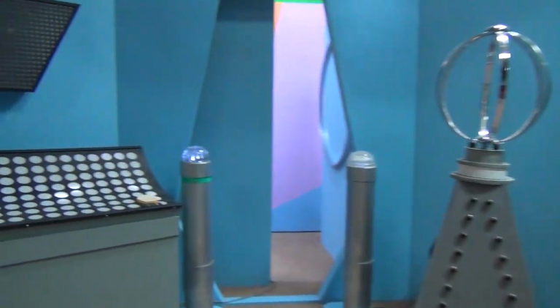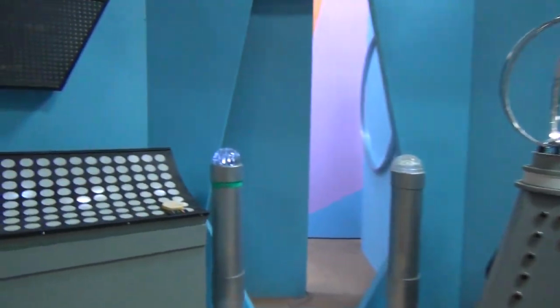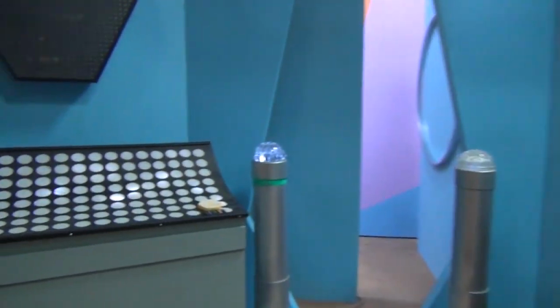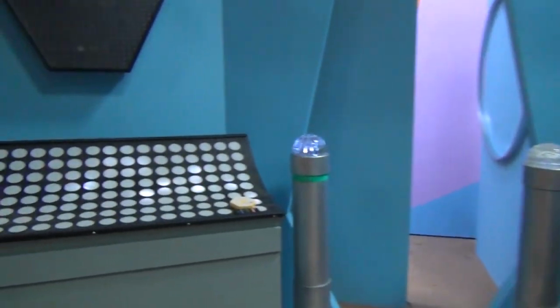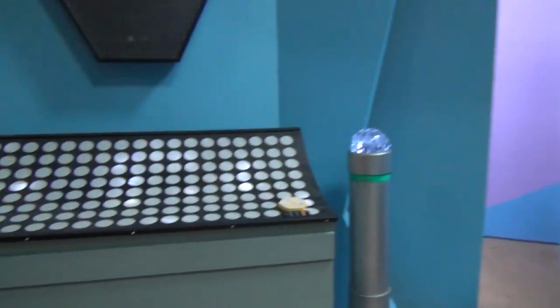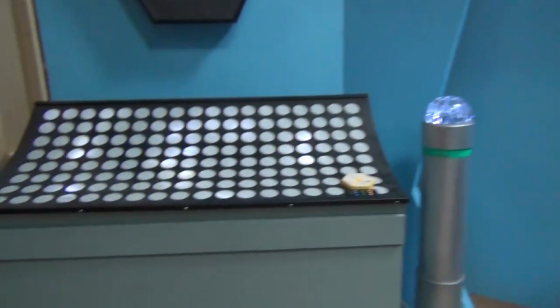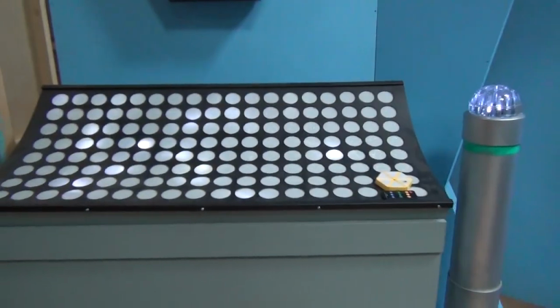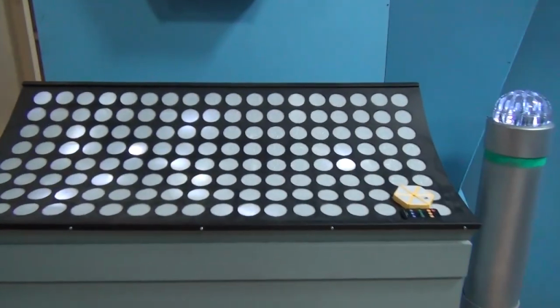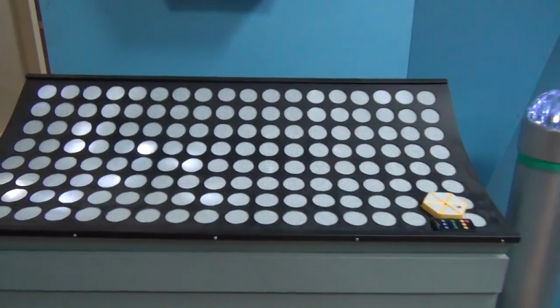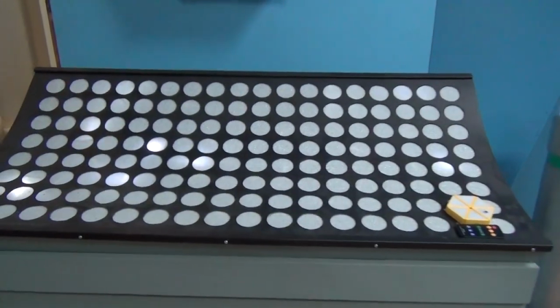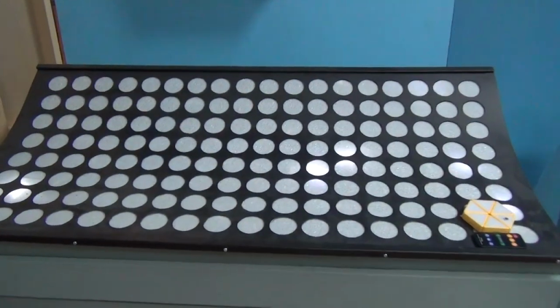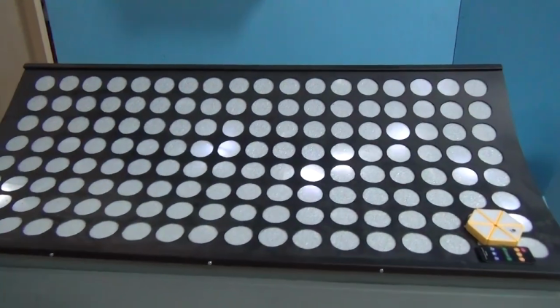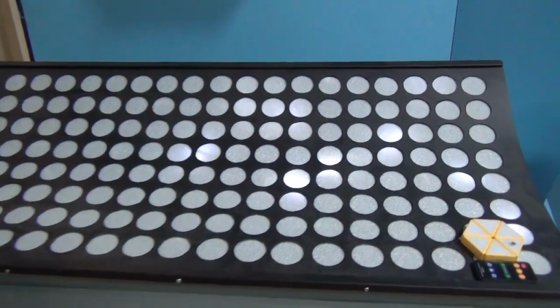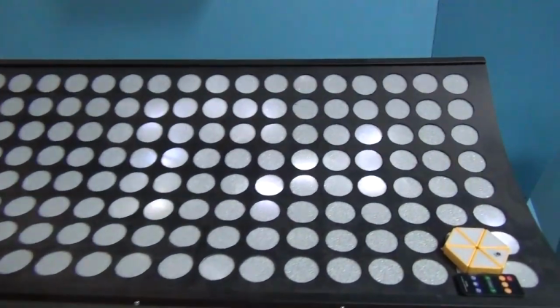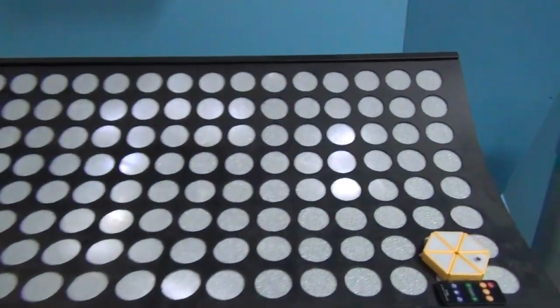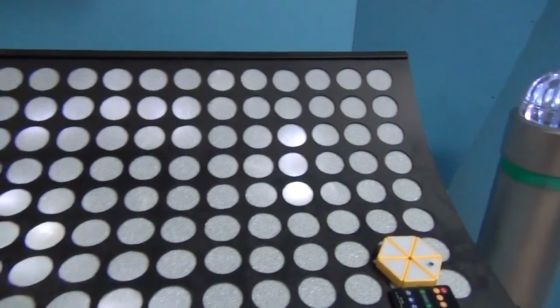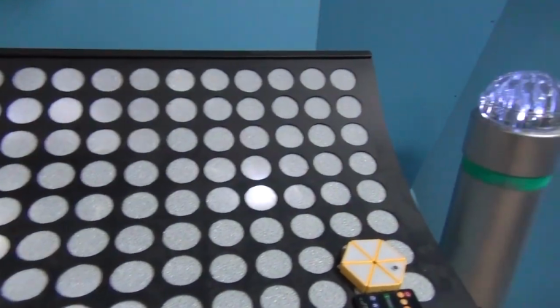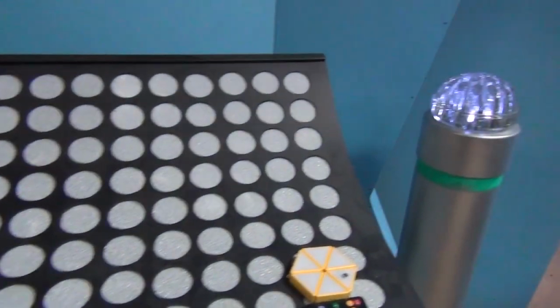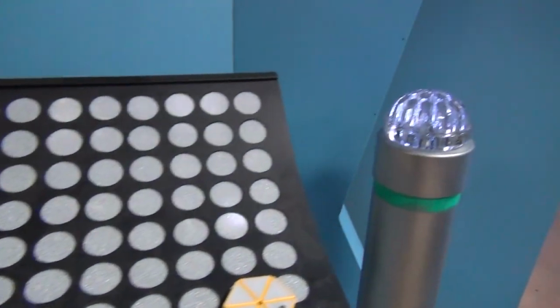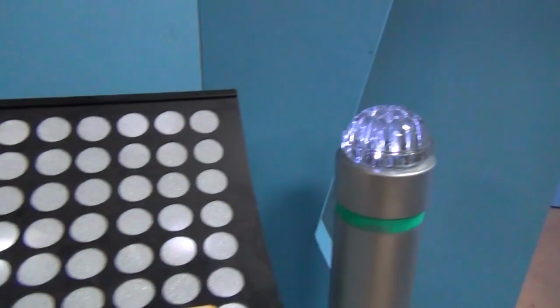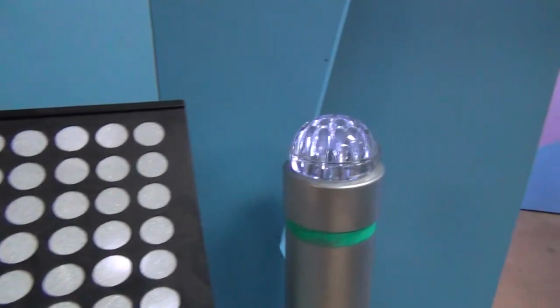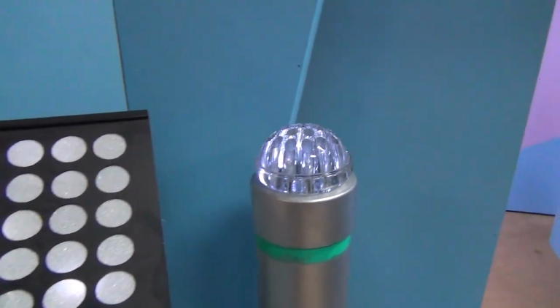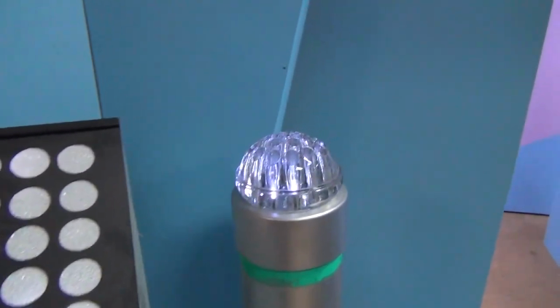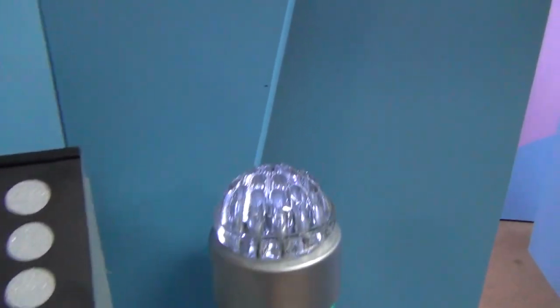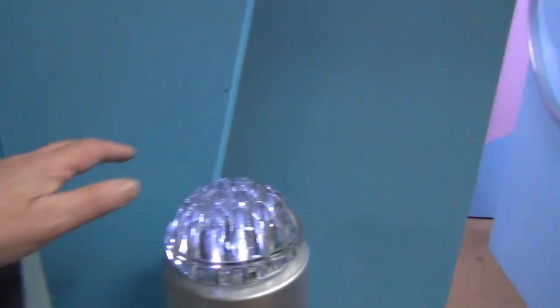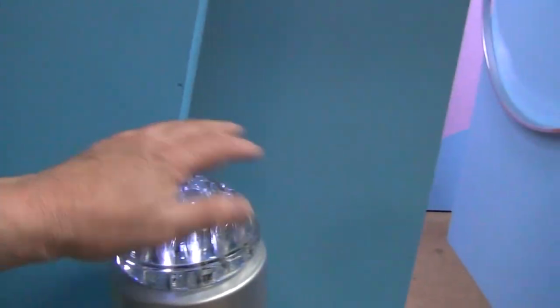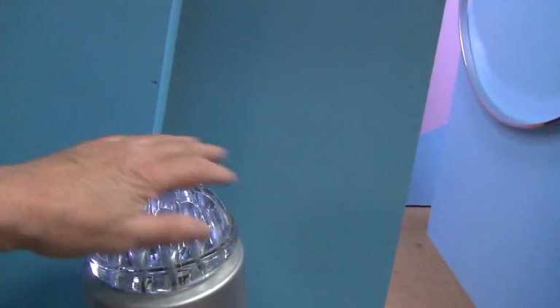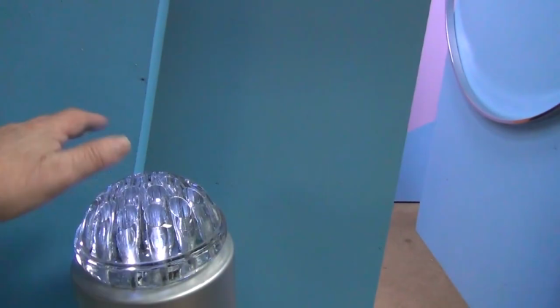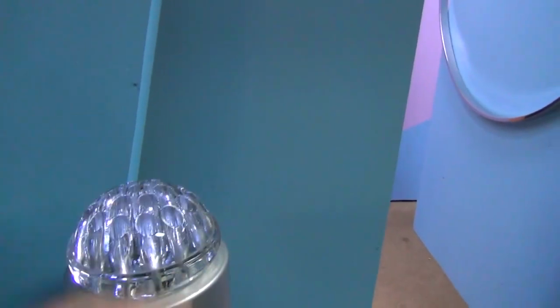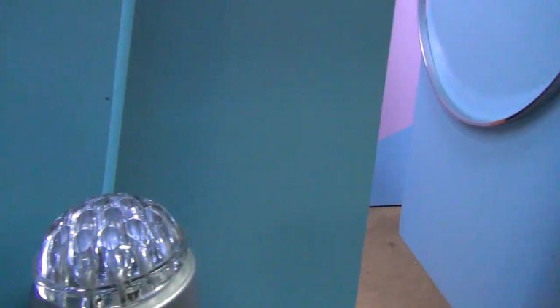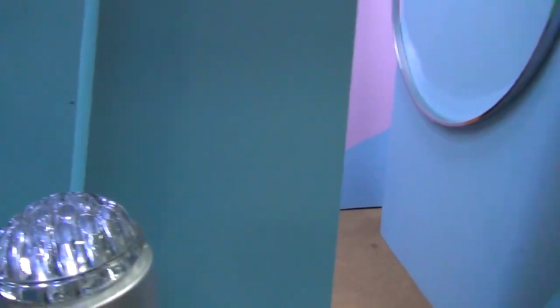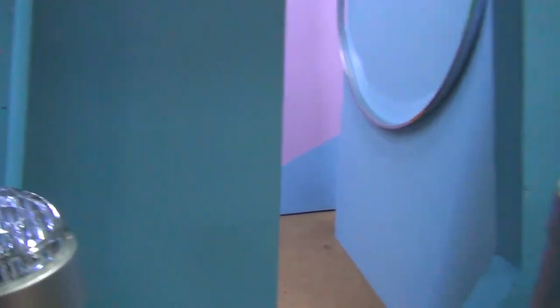Over here are some of my replica props that I've made — a light panel and the ubiquitous light domes.